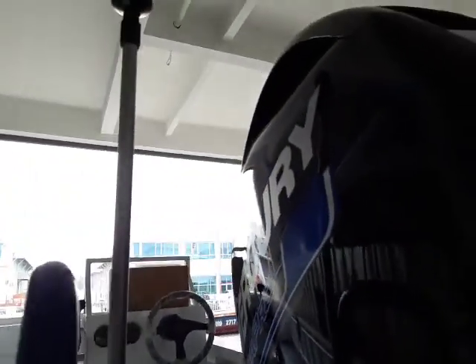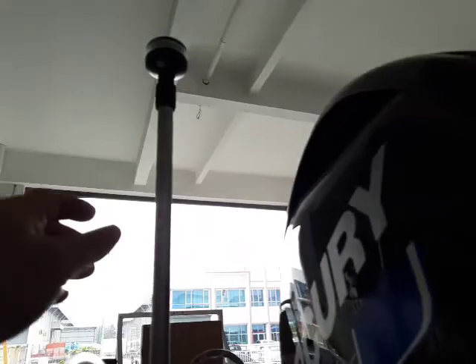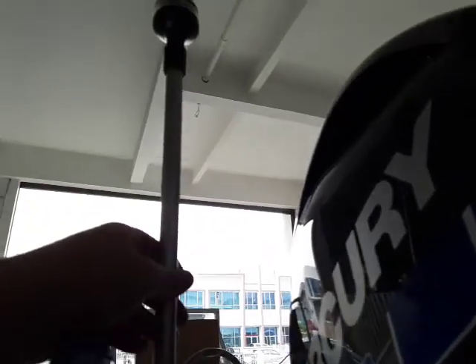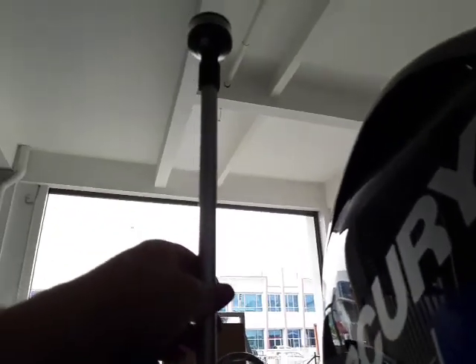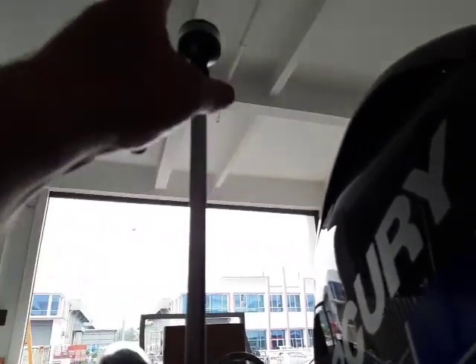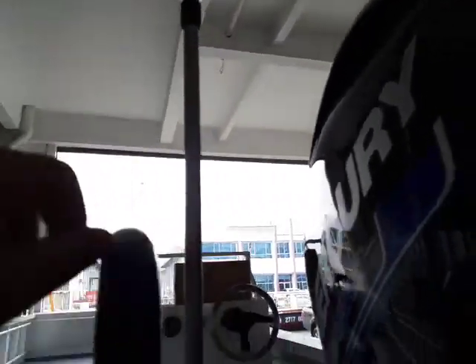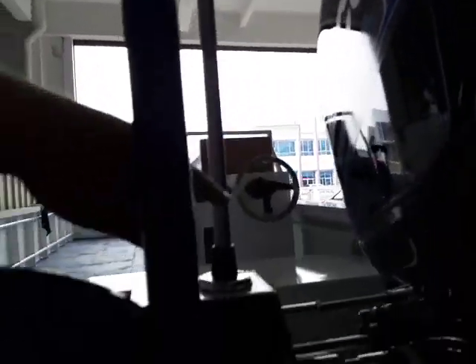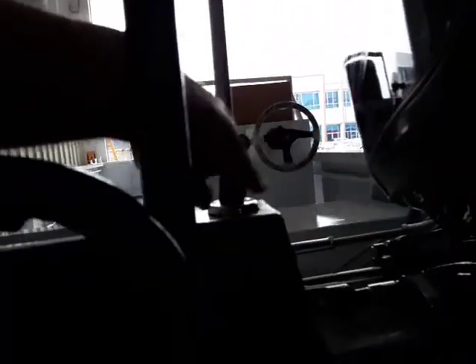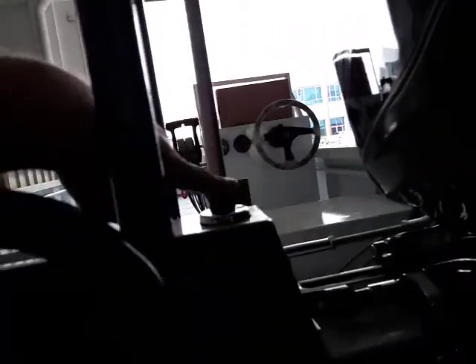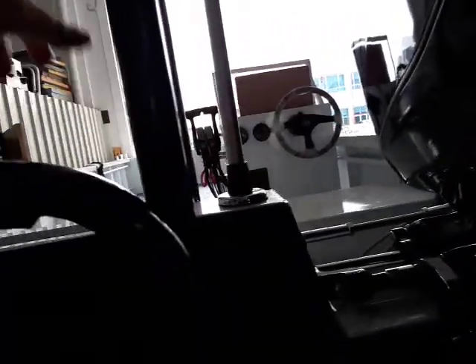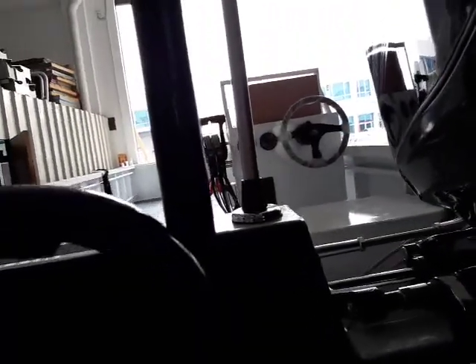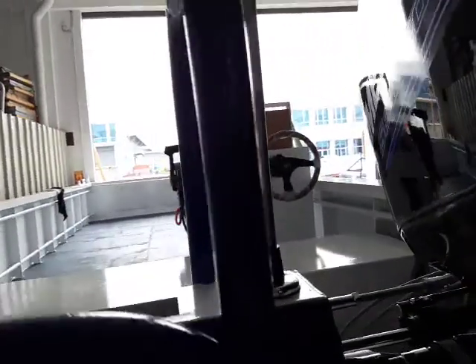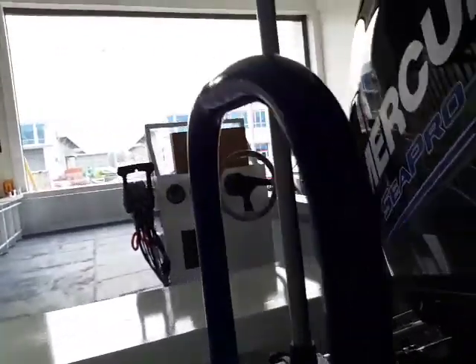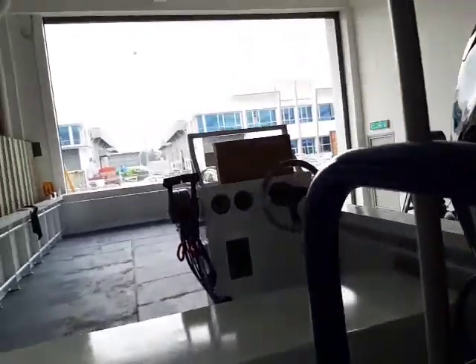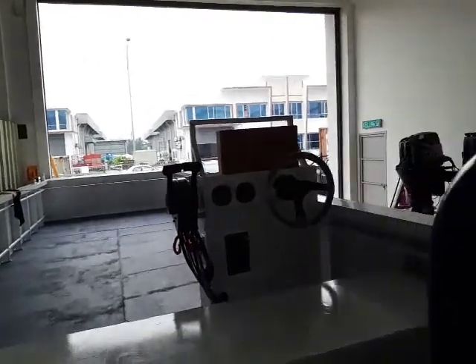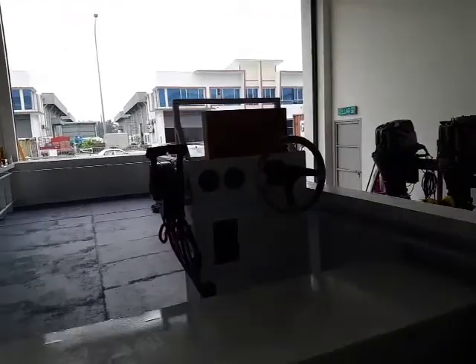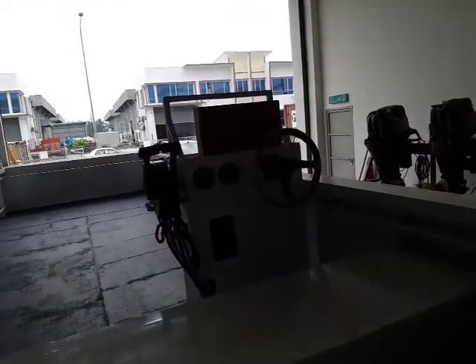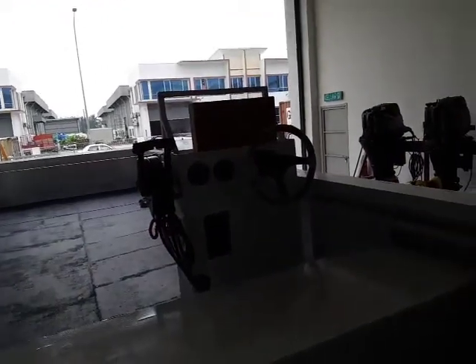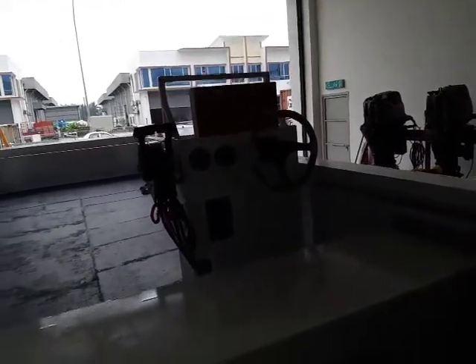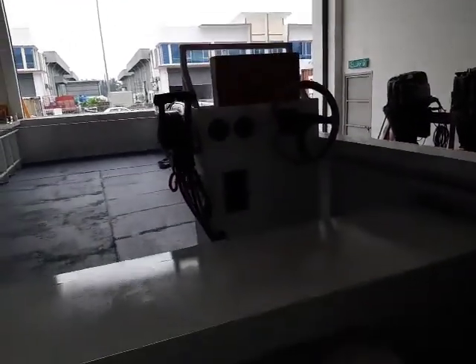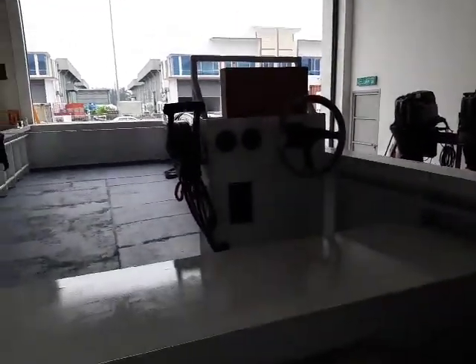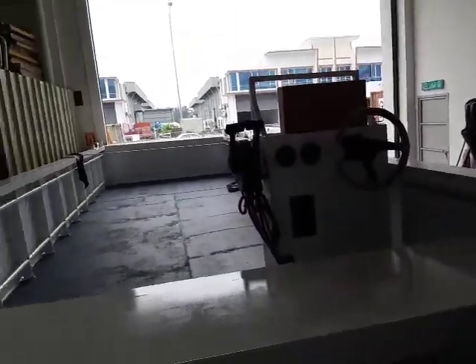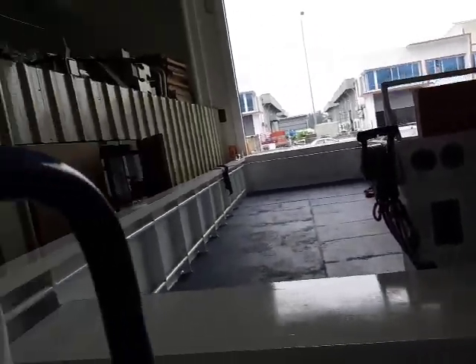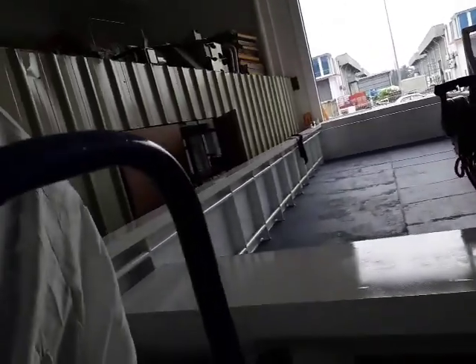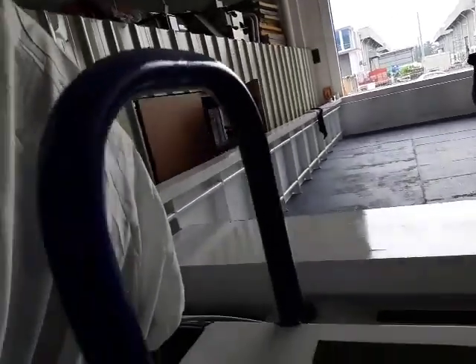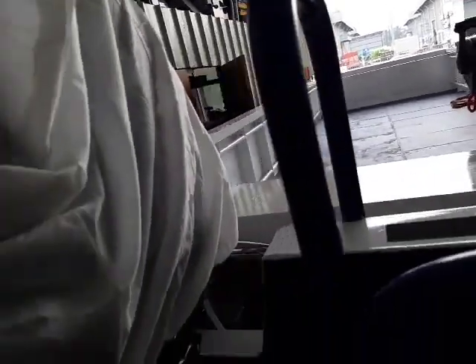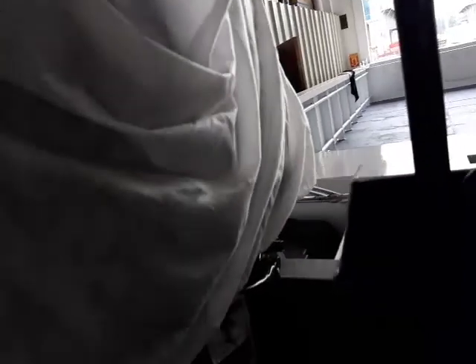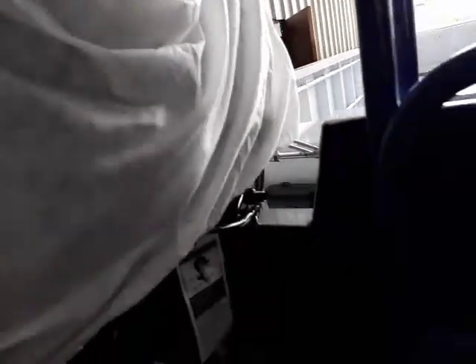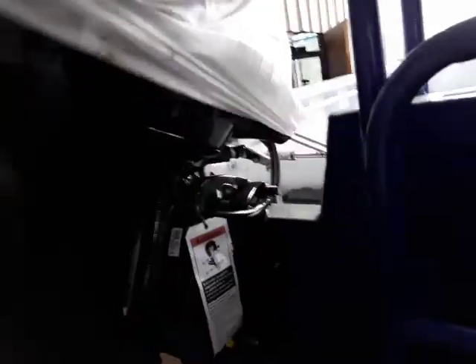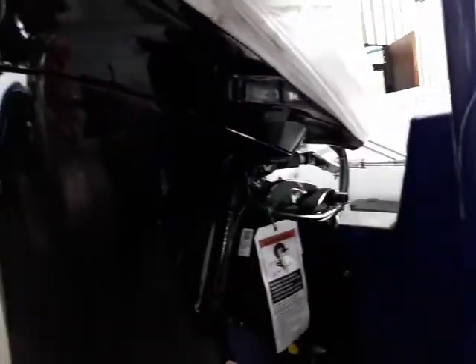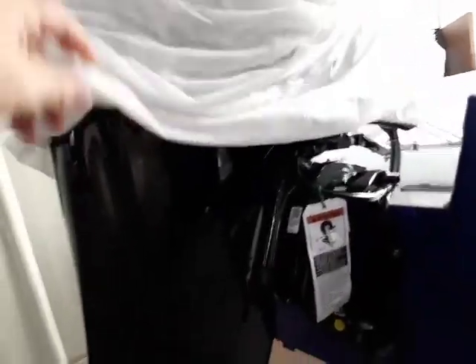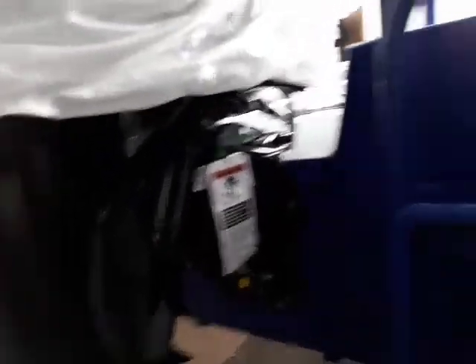This is a new light mast. This extends up — this just comes out, and that just goes forward. And there's the dash on that one.